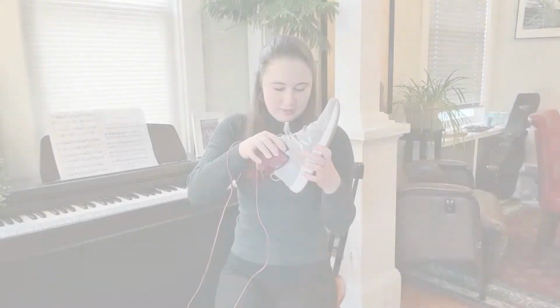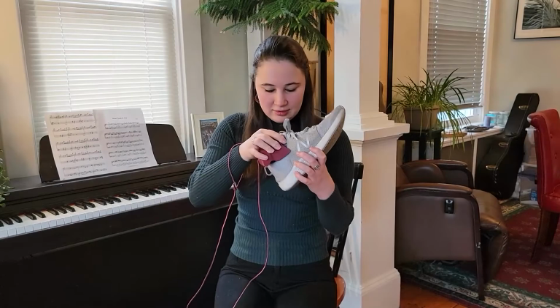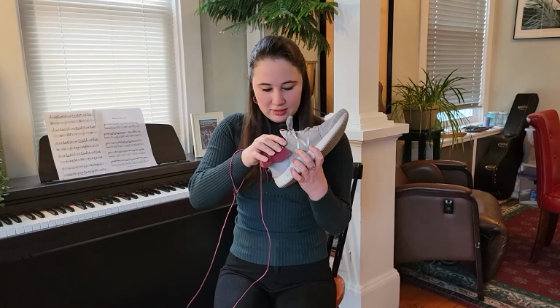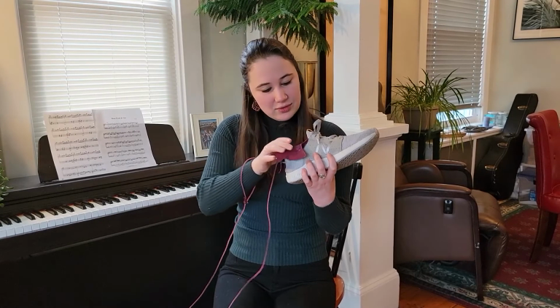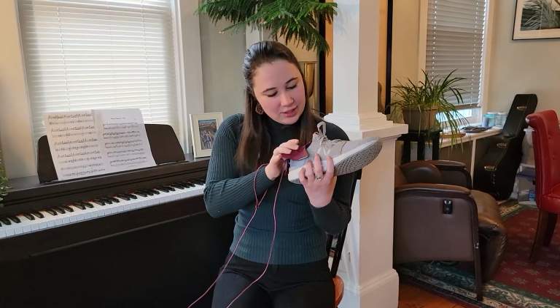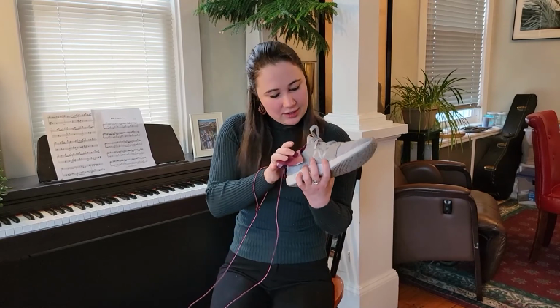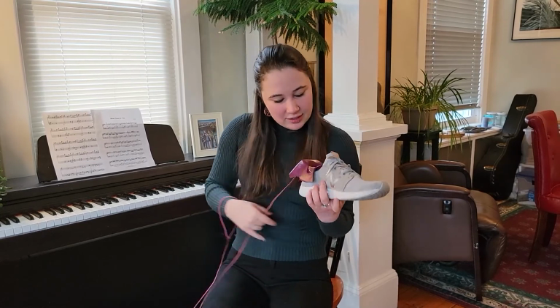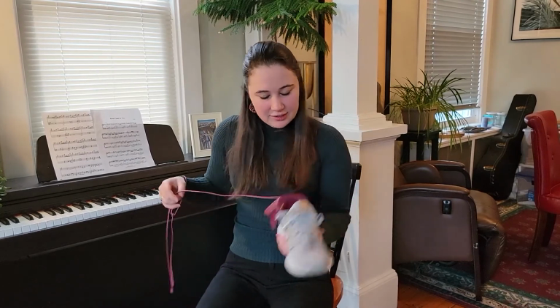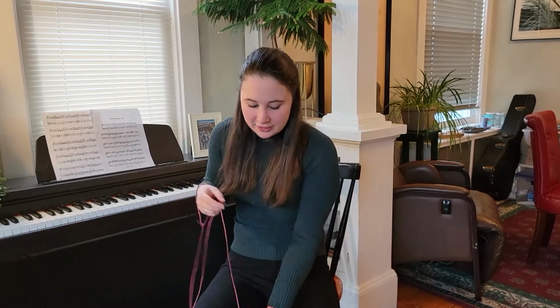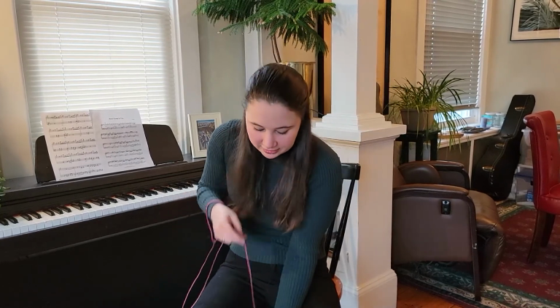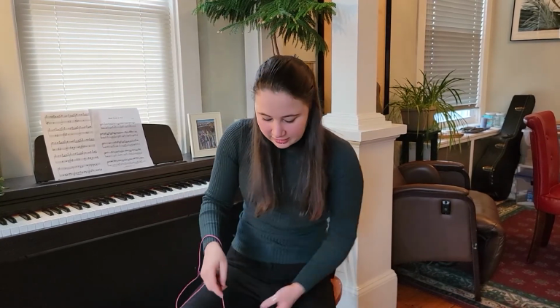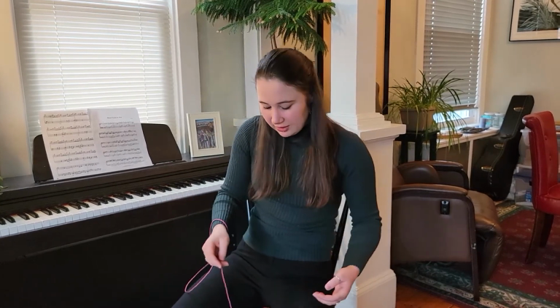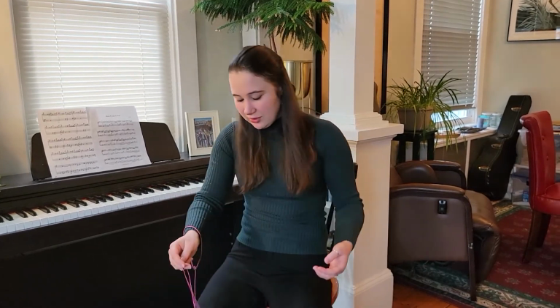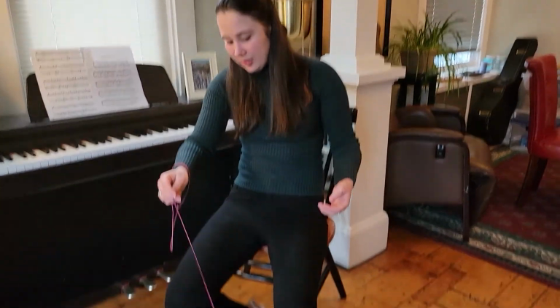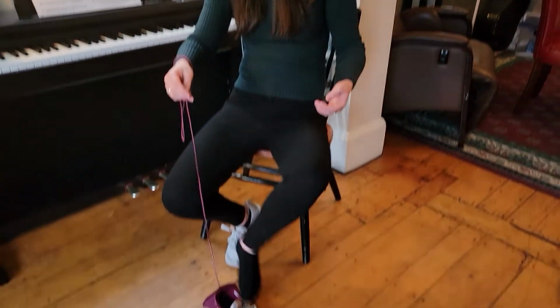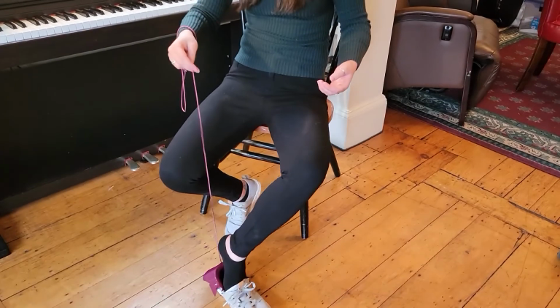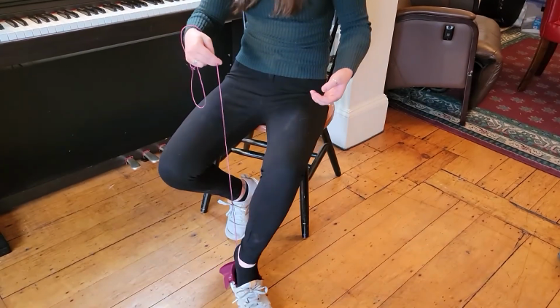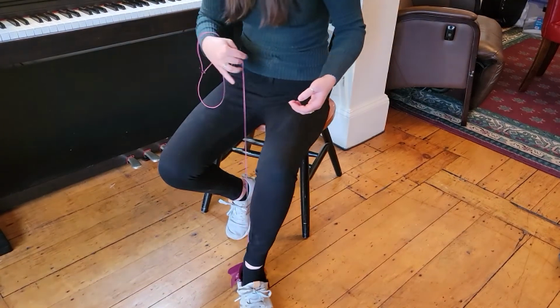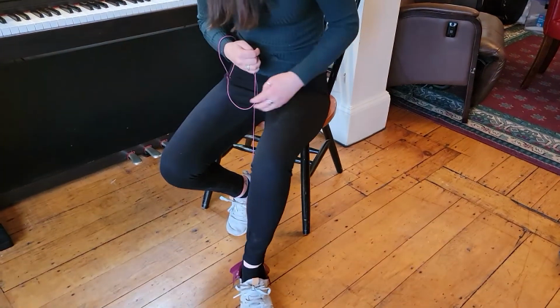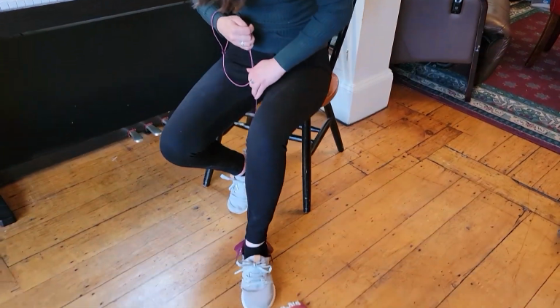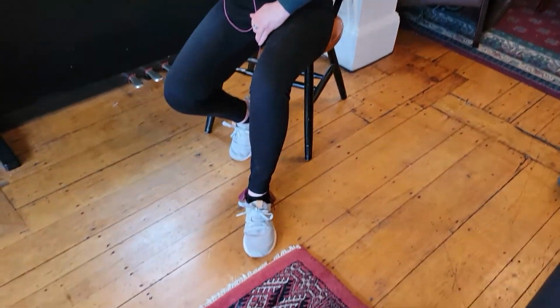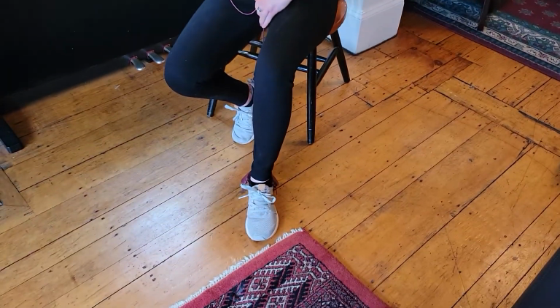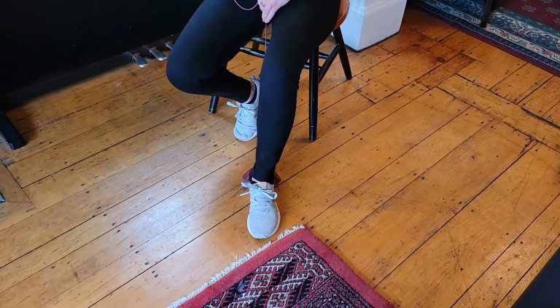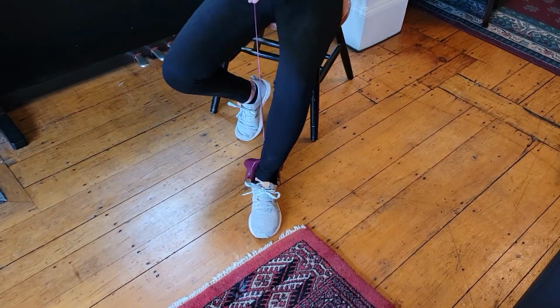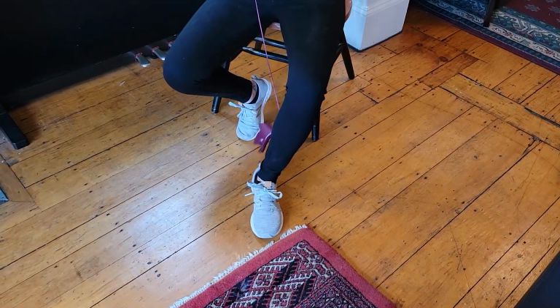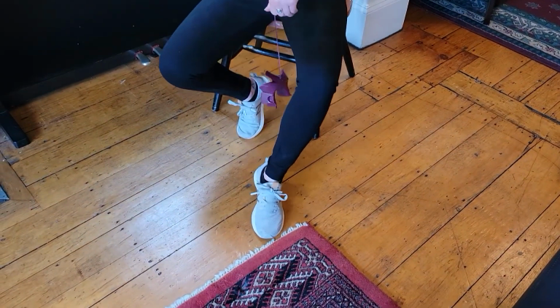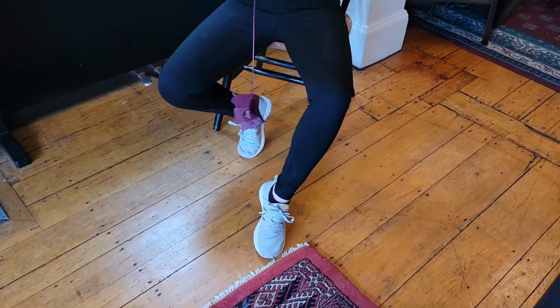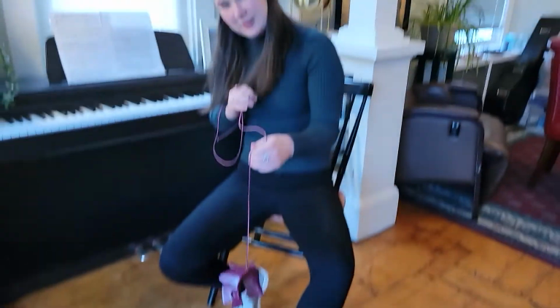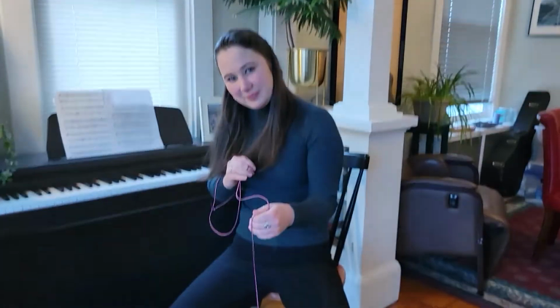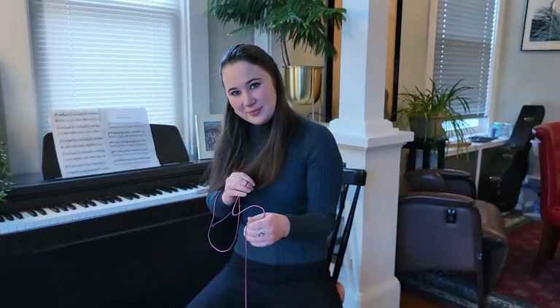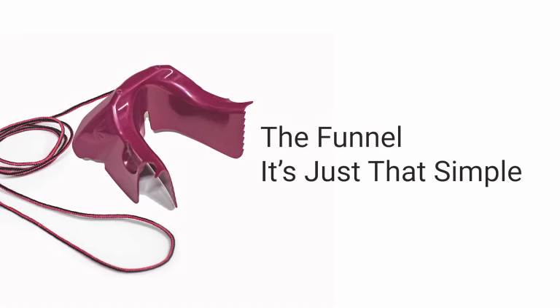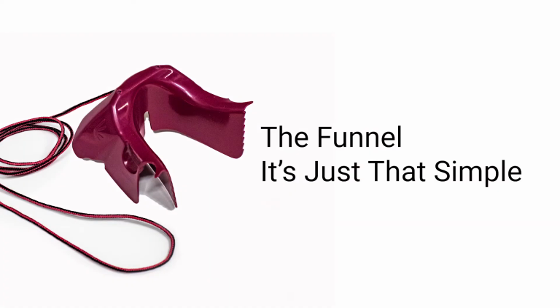Simply put the Funnel into your shoe. Place the shoe with the Funnel on the ground. Don't worry, you can drop the combo on the ground and it will stay together. Put your foot into the shoe with ease. It's just that simple.